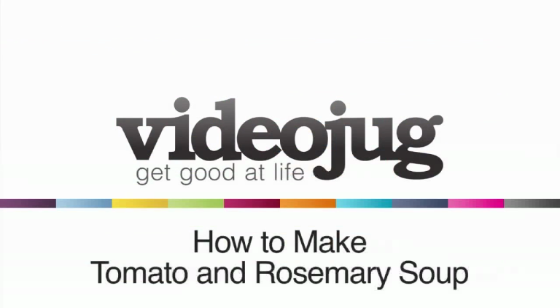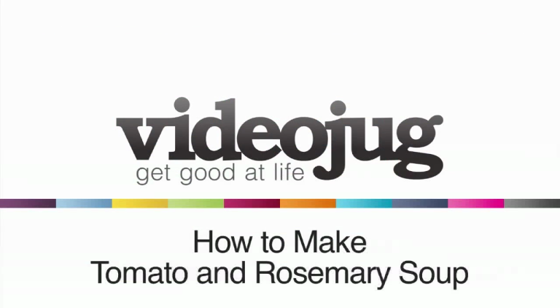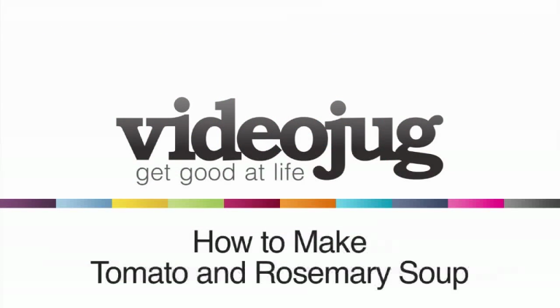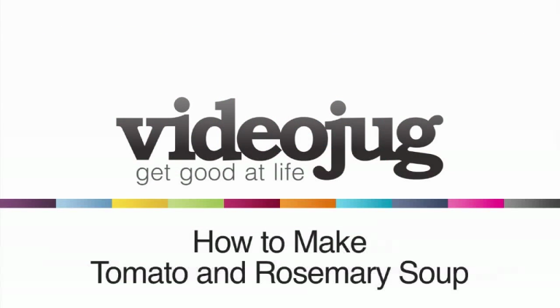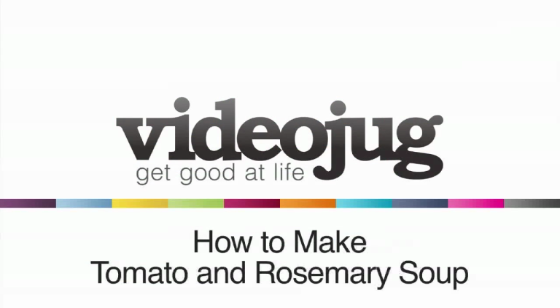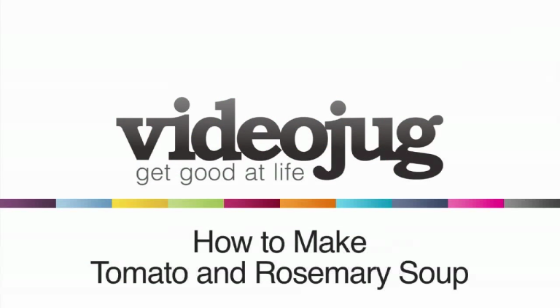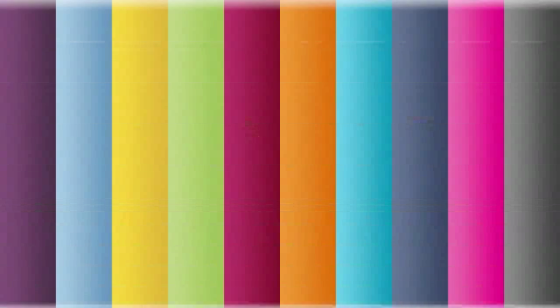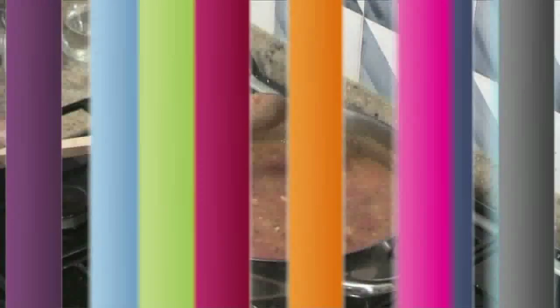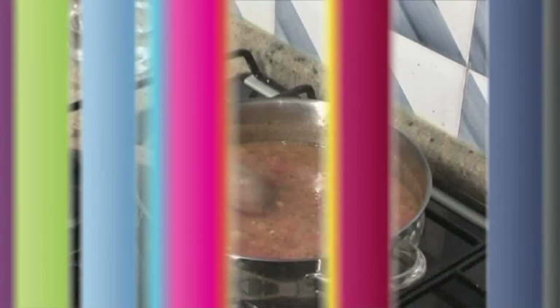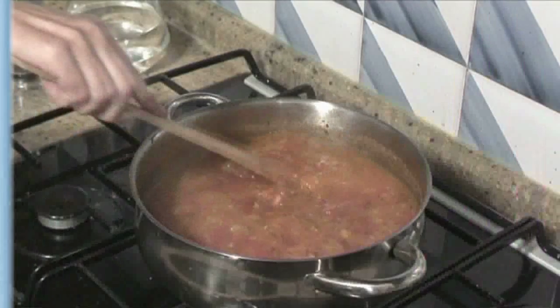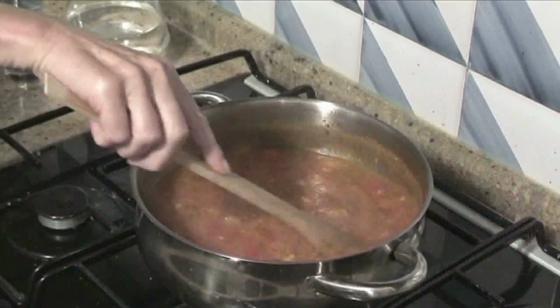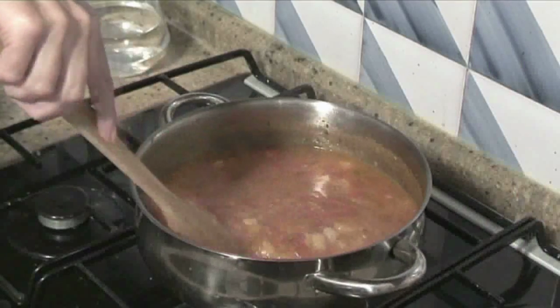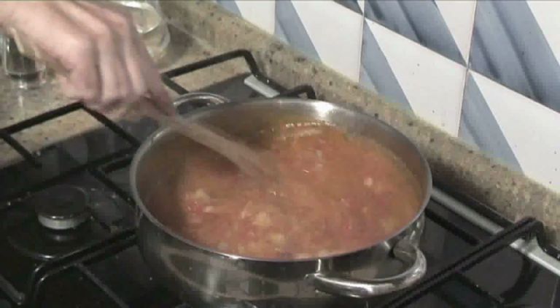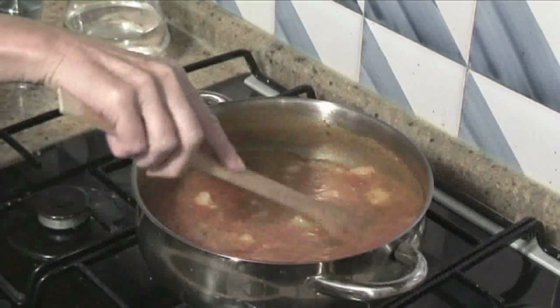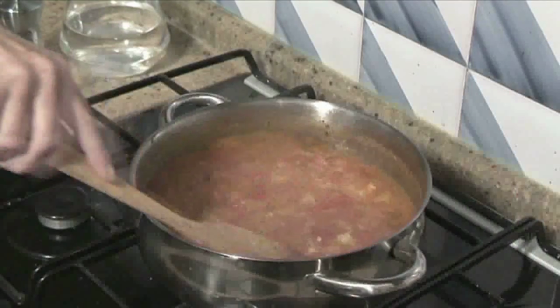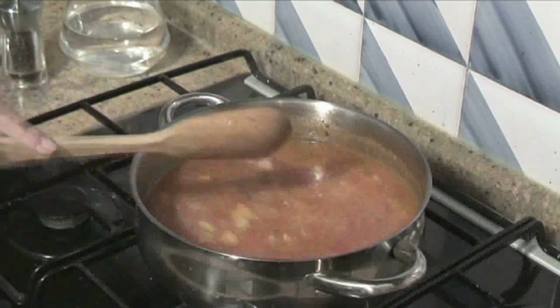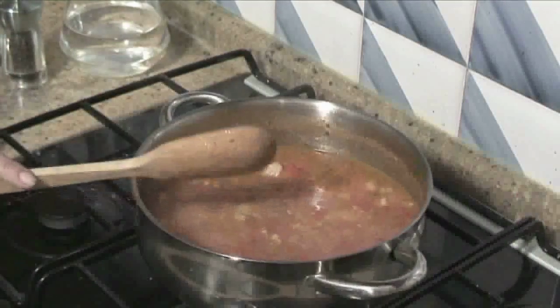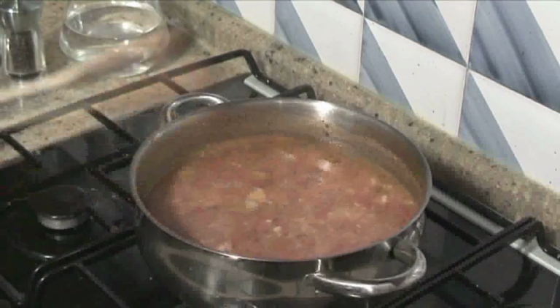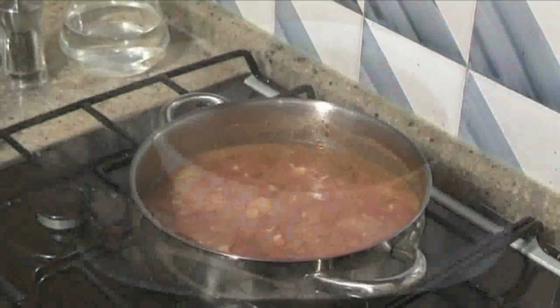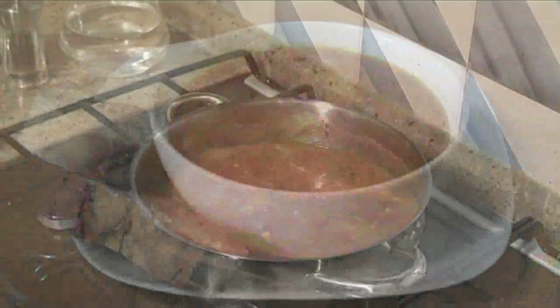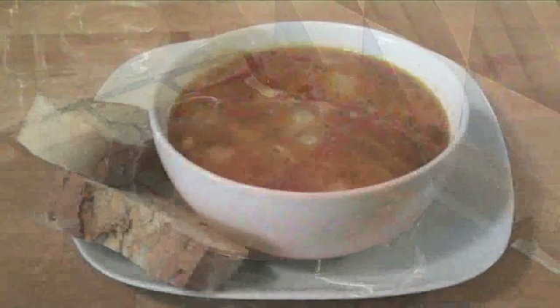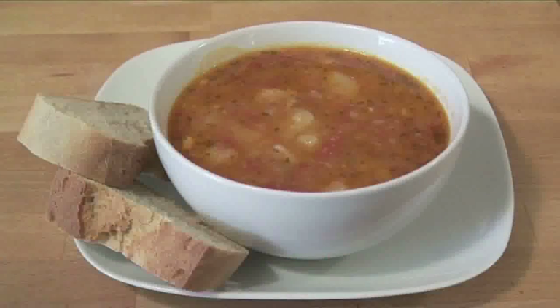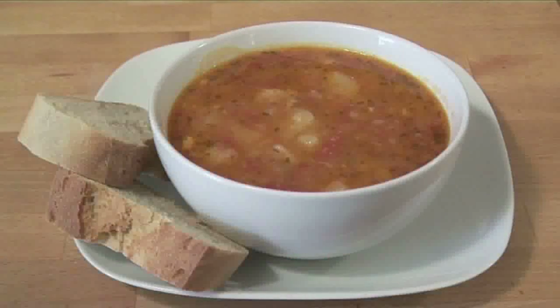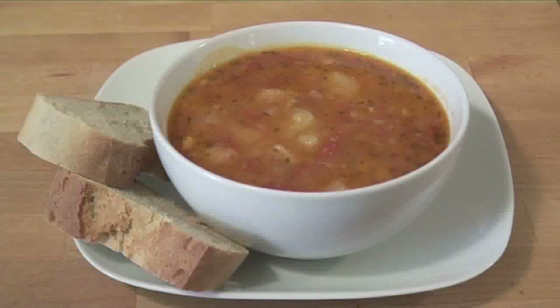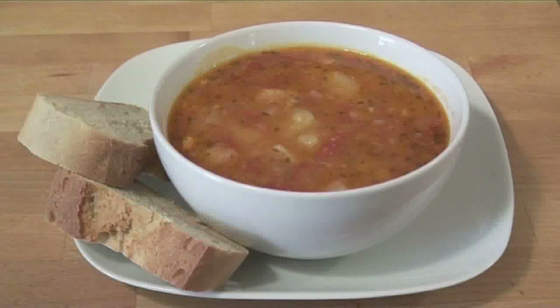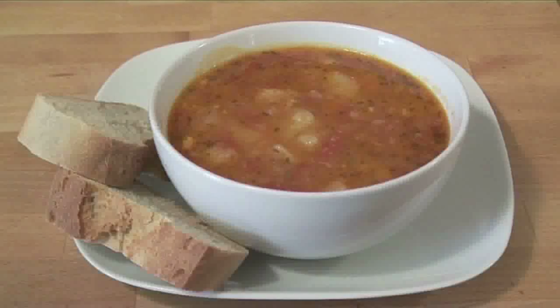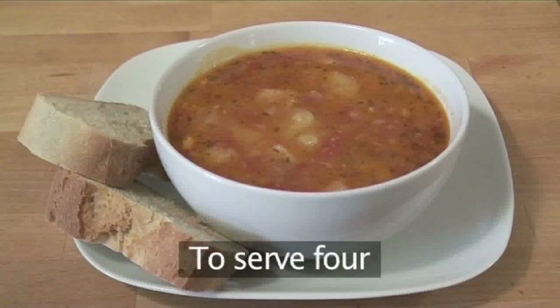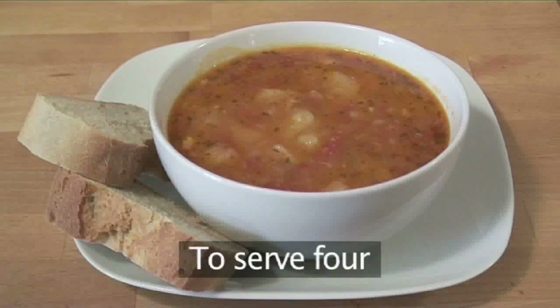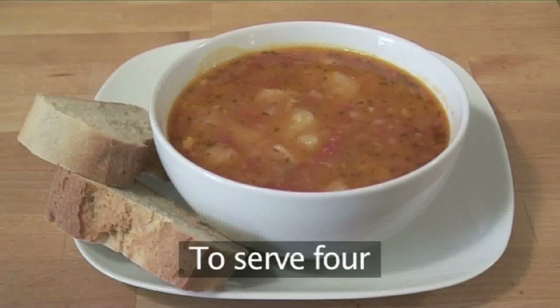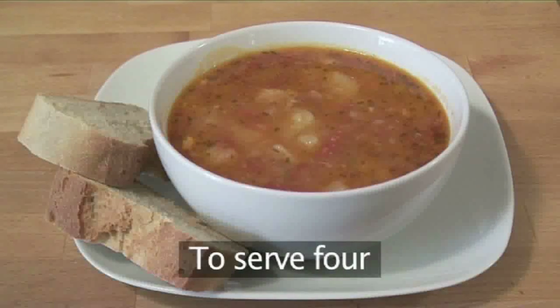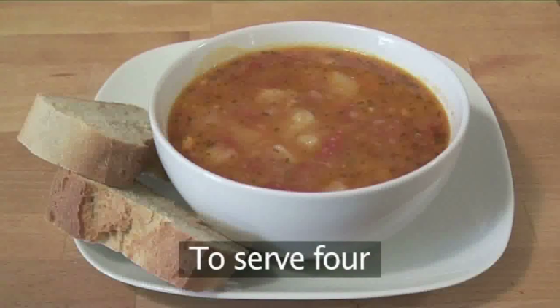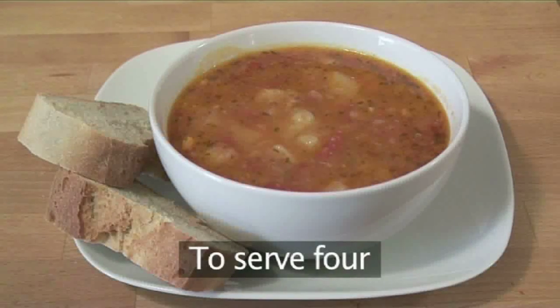Hello and welcome to VideoJug. Today we're going to show you how to make a delicious potato, tomato and fresh rosemary soup. Quick and easy to make, the following recipe serves 4 people.